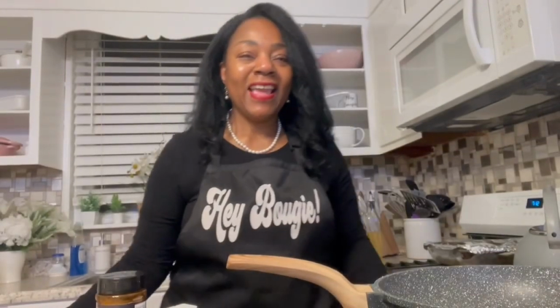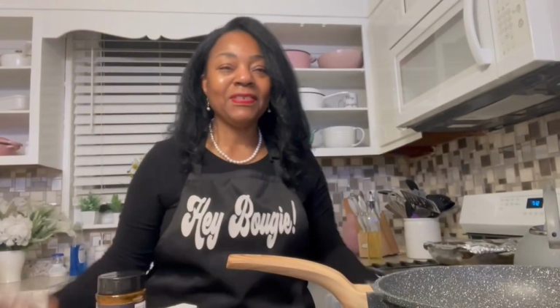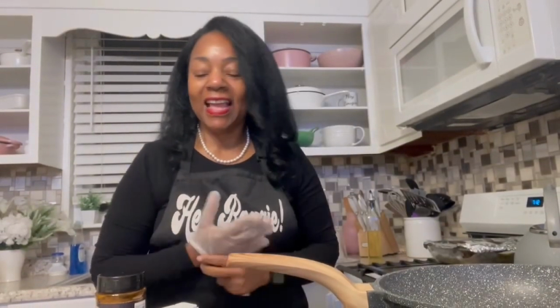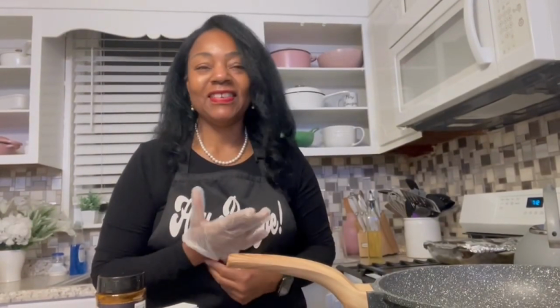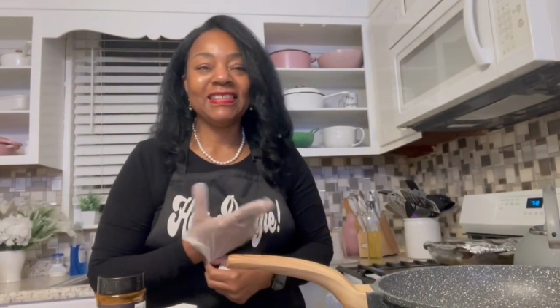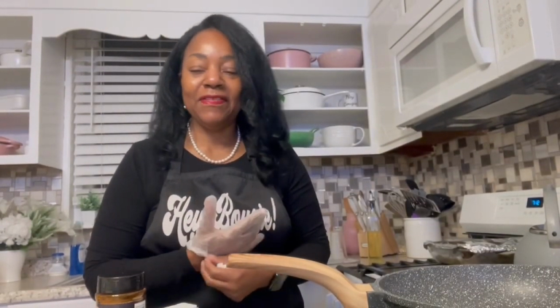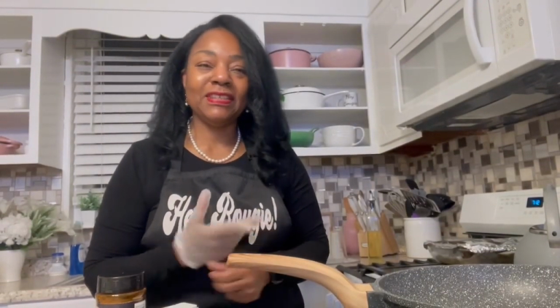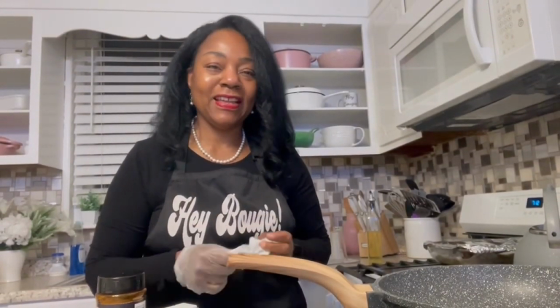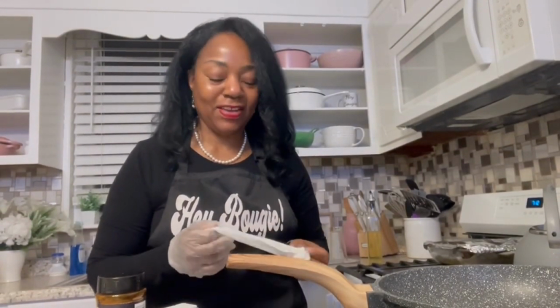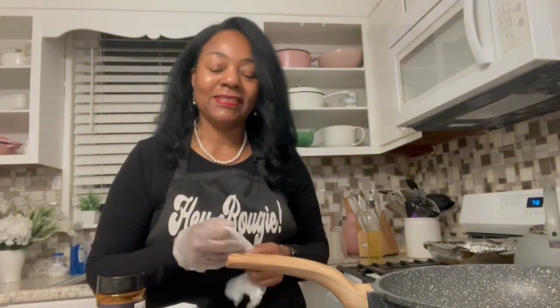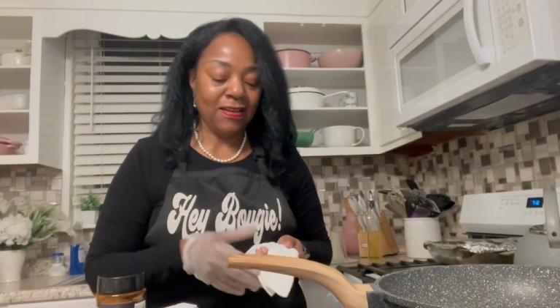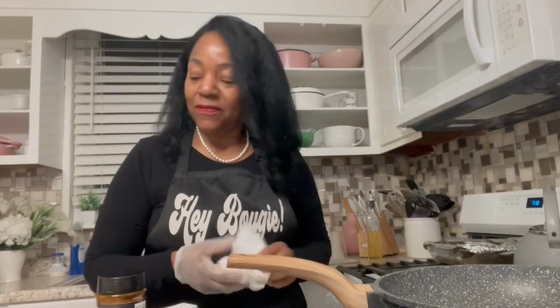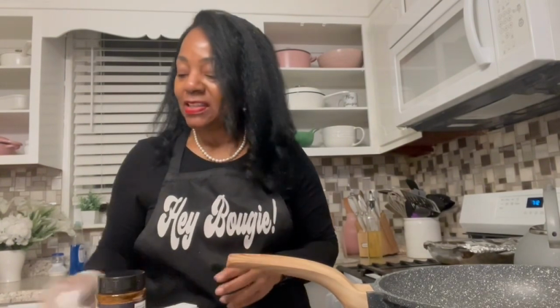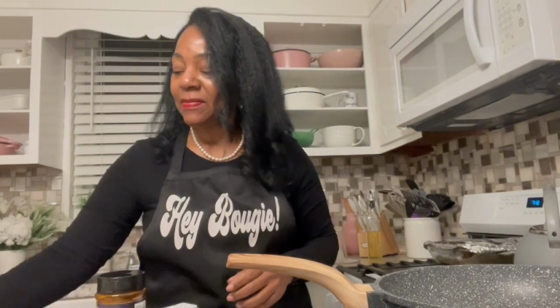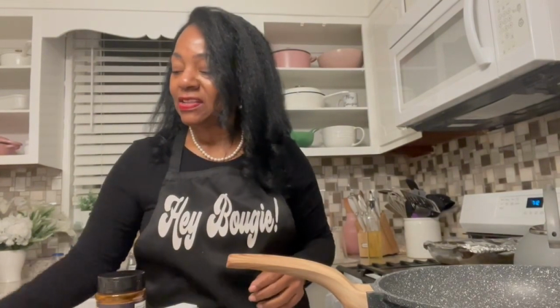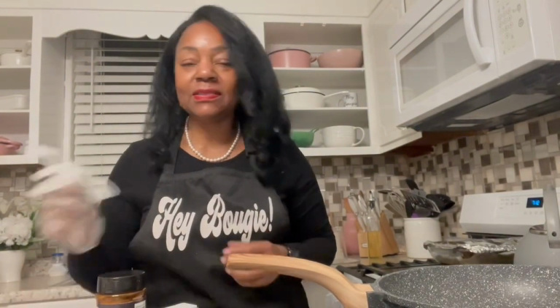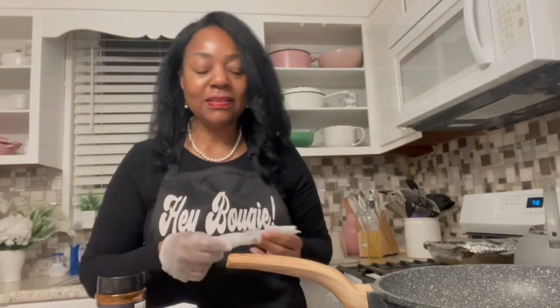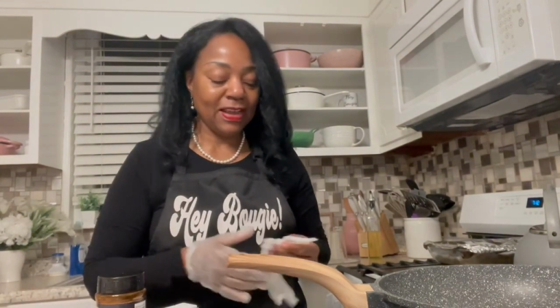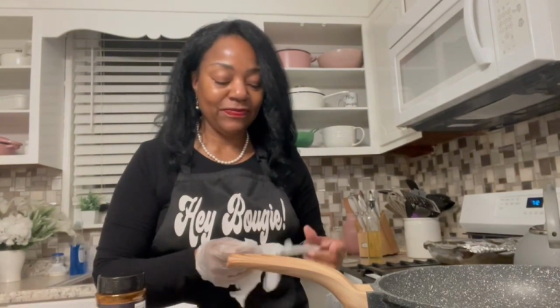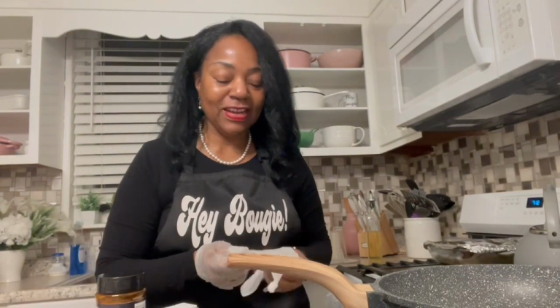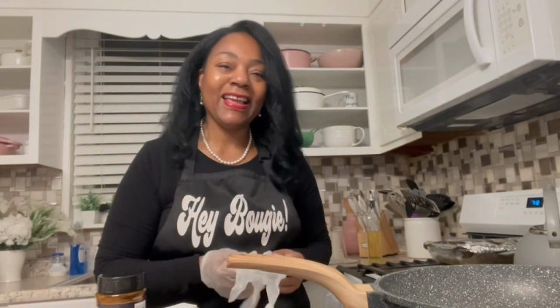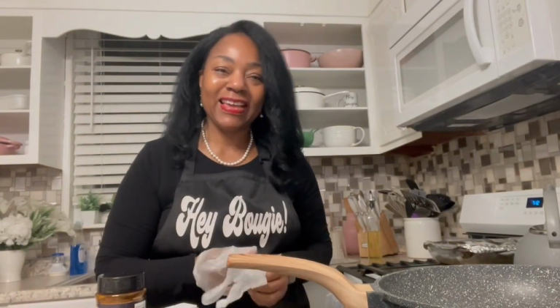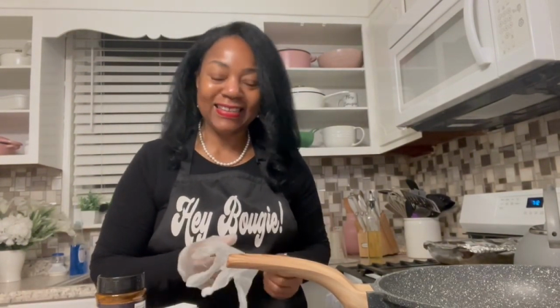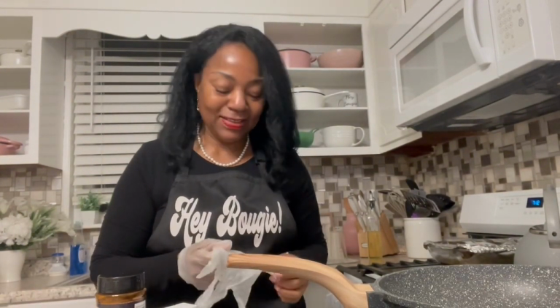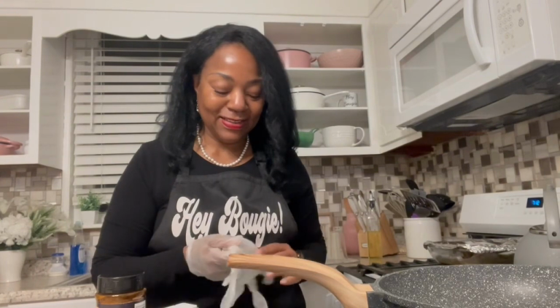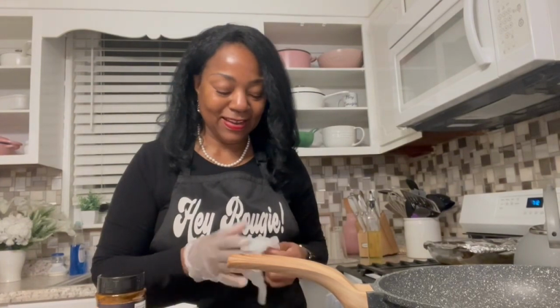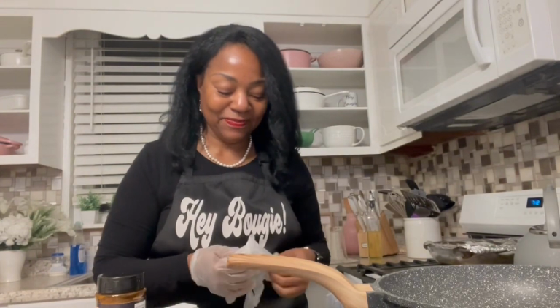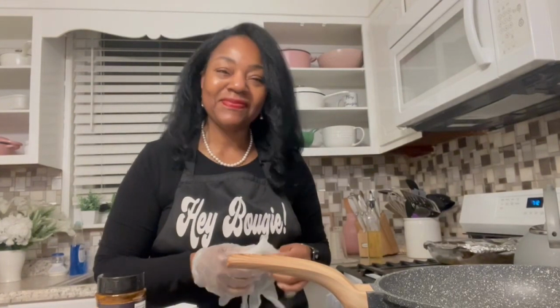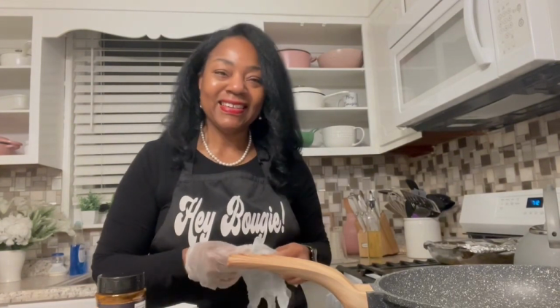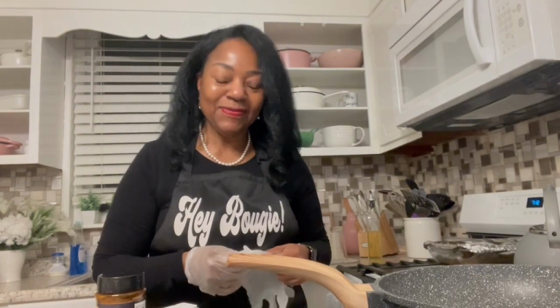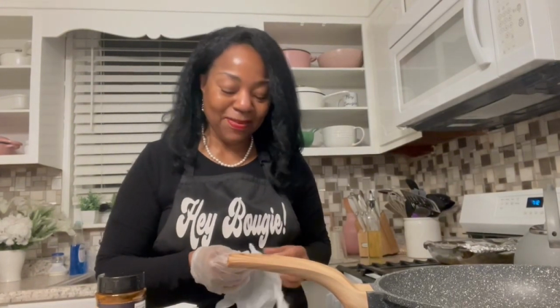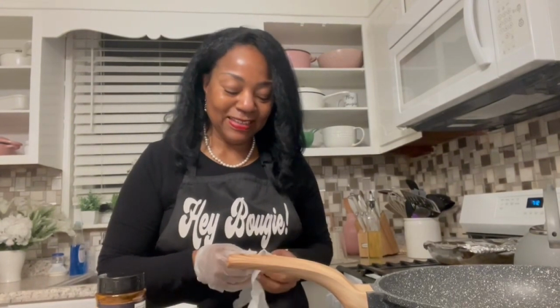Hey Bougie, how you doing? It's Terri from Hey Bougie Lifestyle. How are you? Before I get started, I'm going to ask you to please subscribe to my channel. You know, I like hanging out with you guys and I always have something to share. Thanks Bougie, I appreciate you.